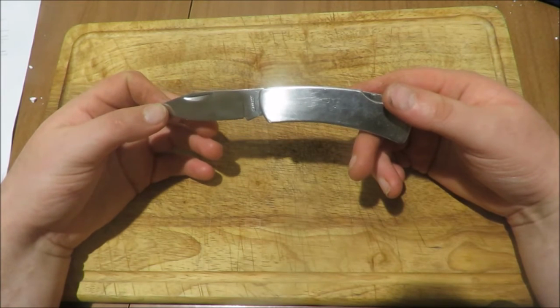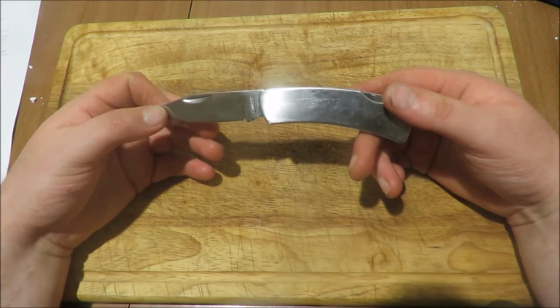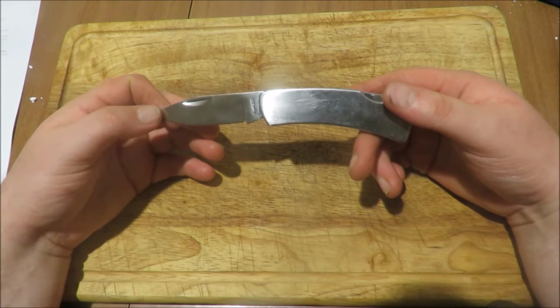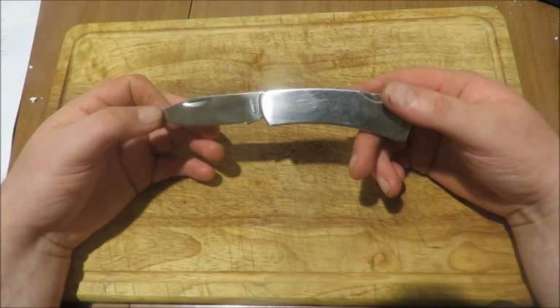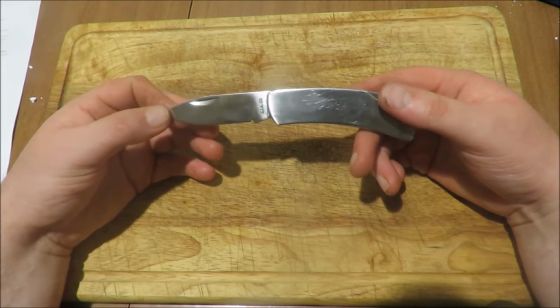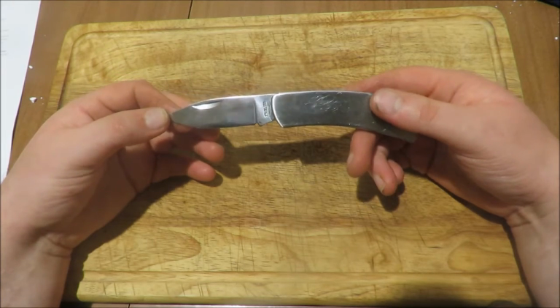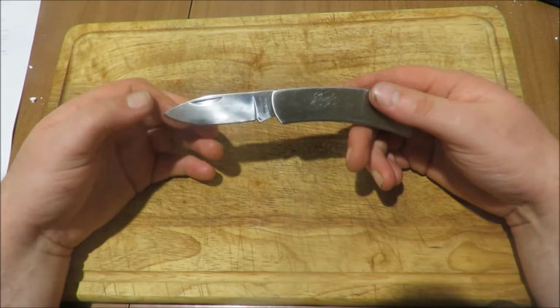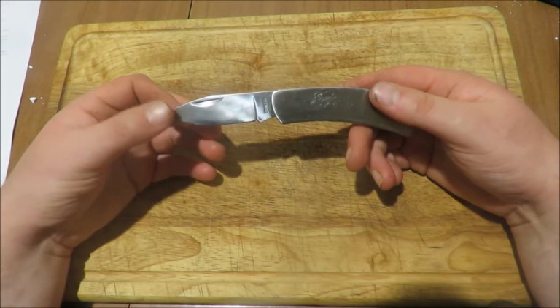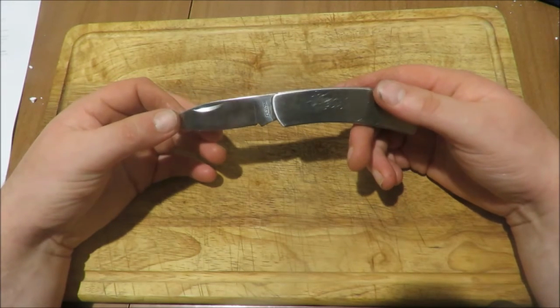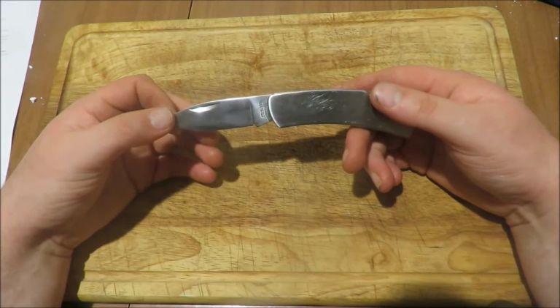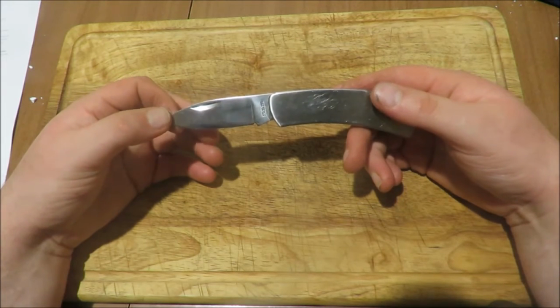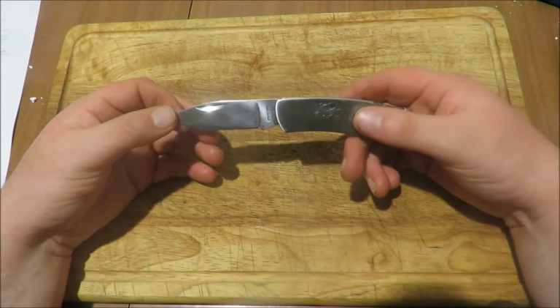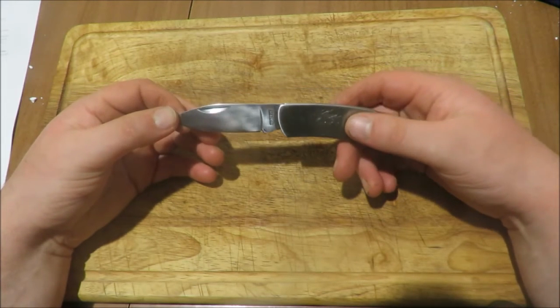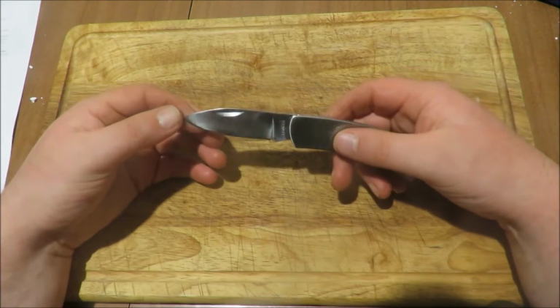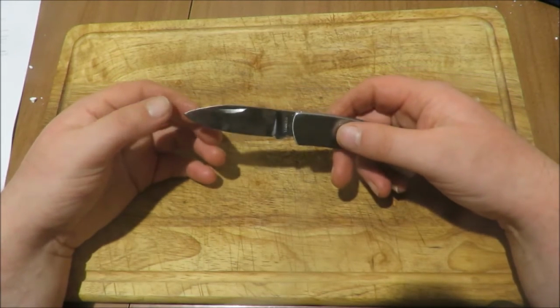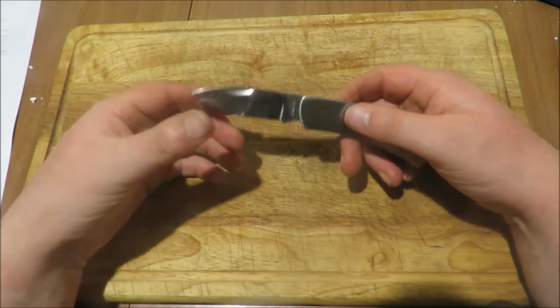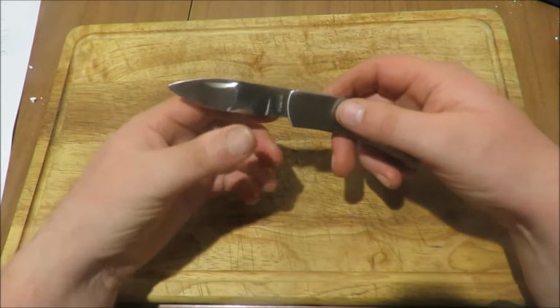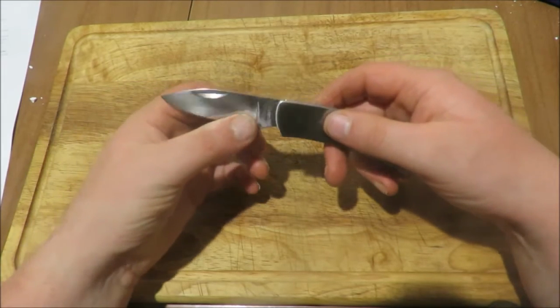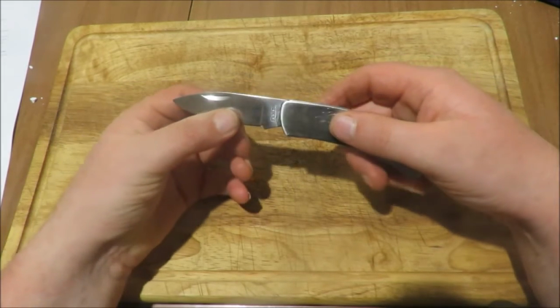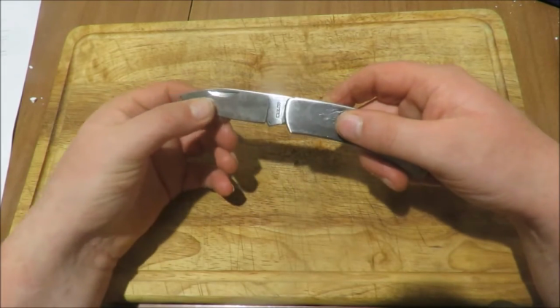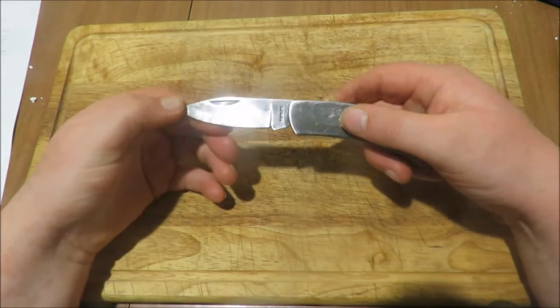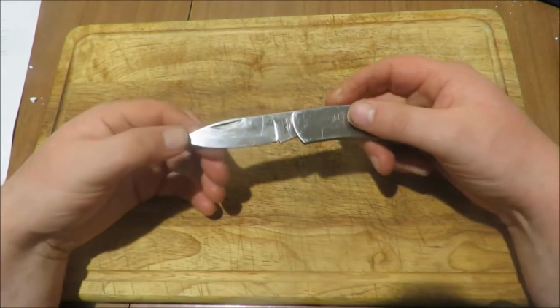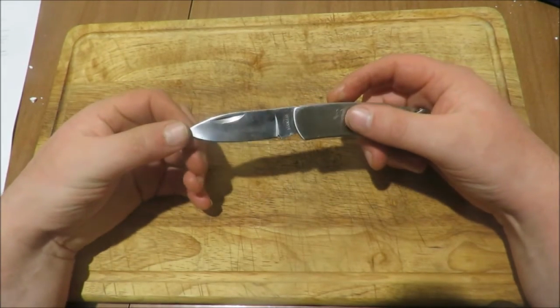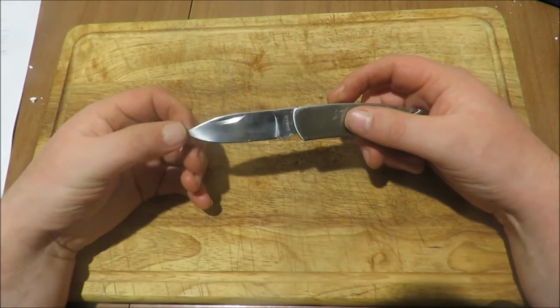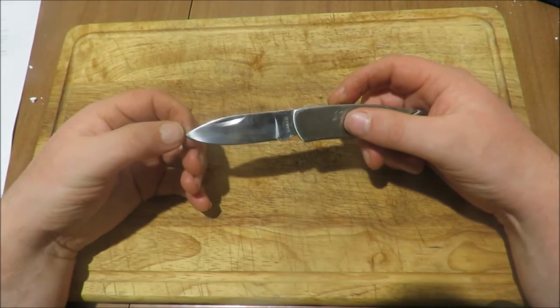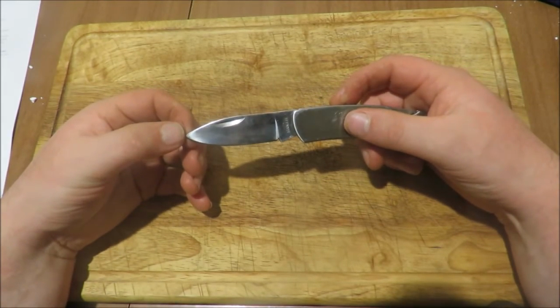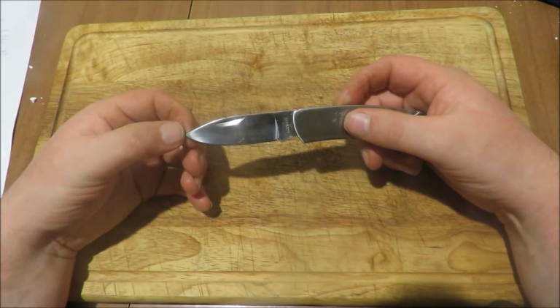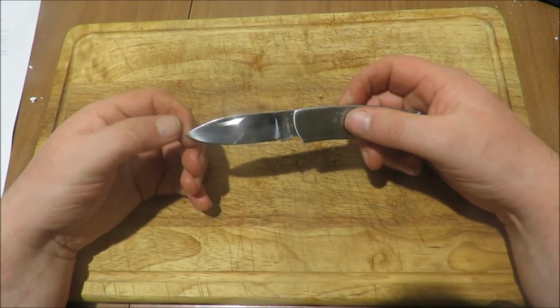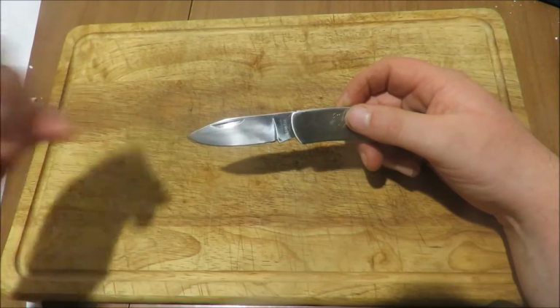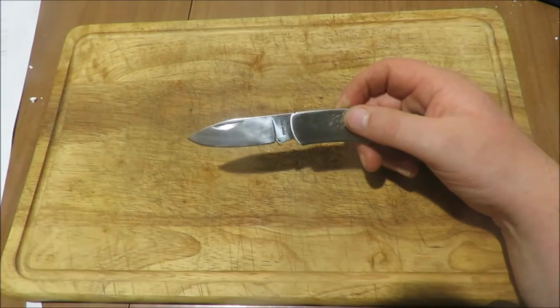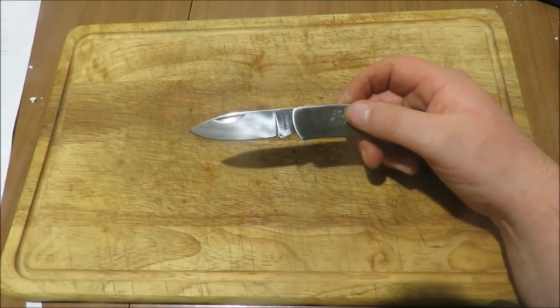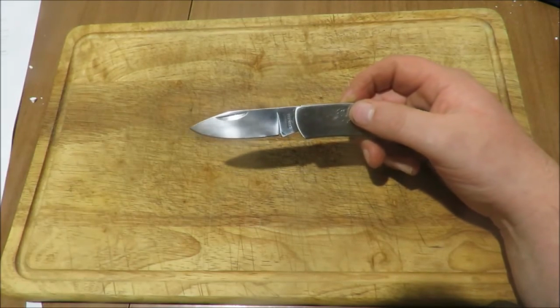The steel is not going to be a super steel at that price, but it actually surprised me — it came really sharp, it's really easy to sharpen, and it actually holds a pretty good edge as well.